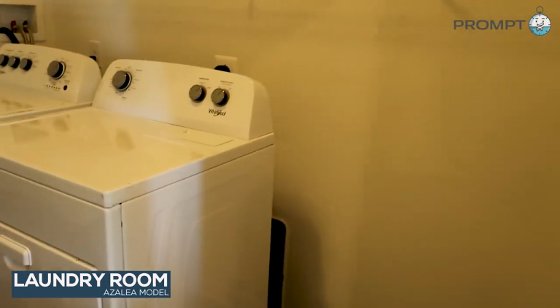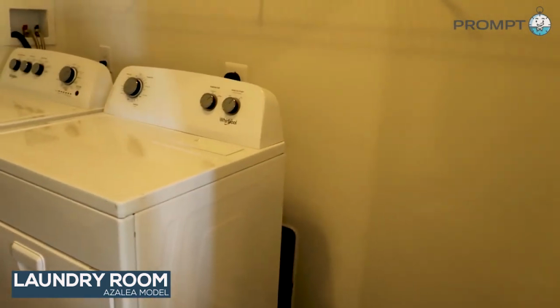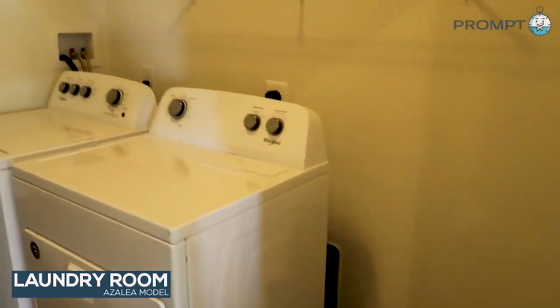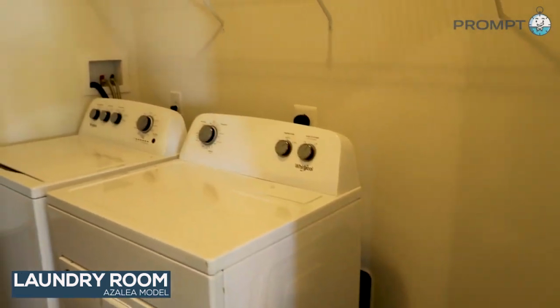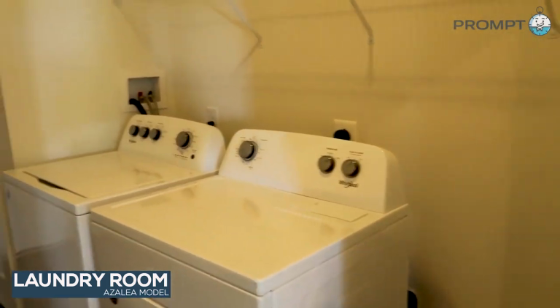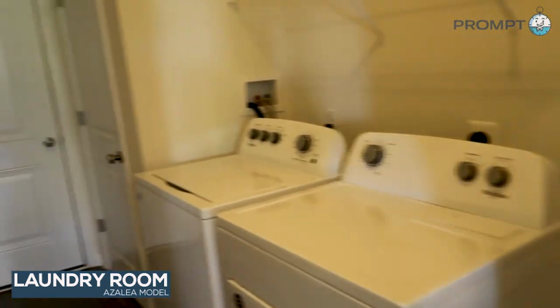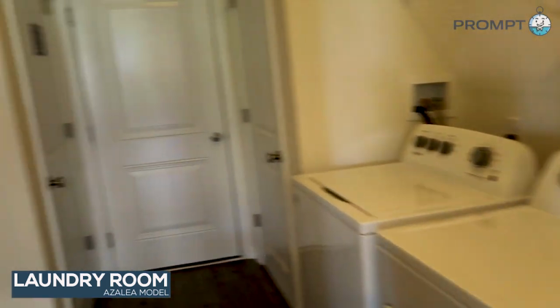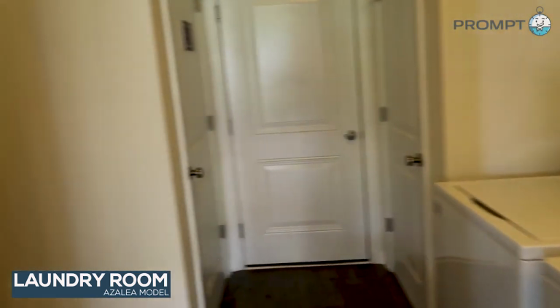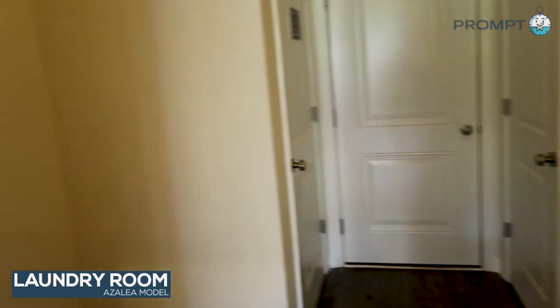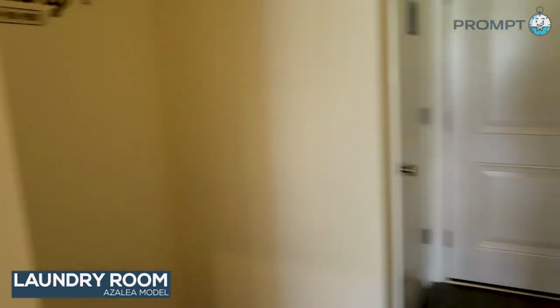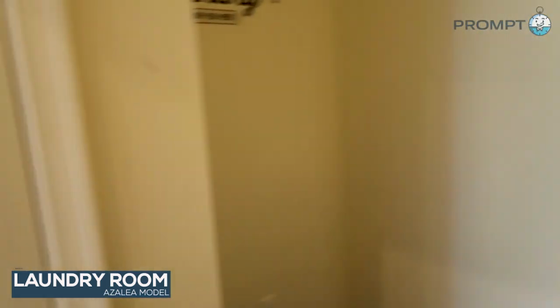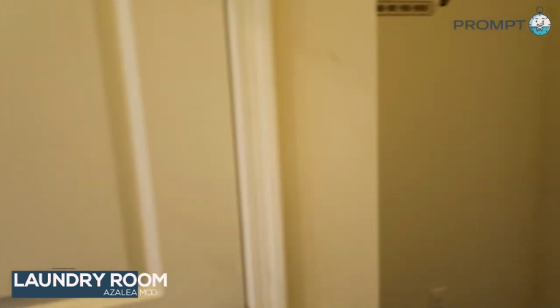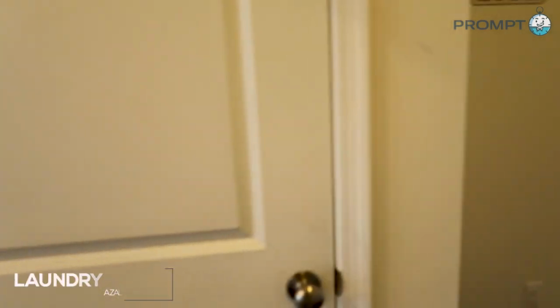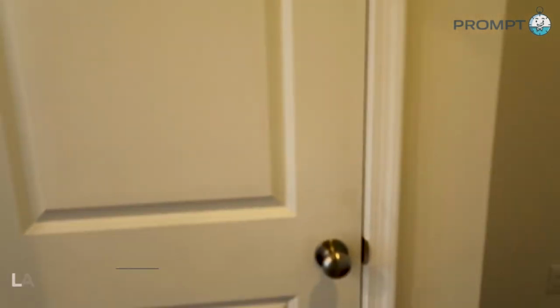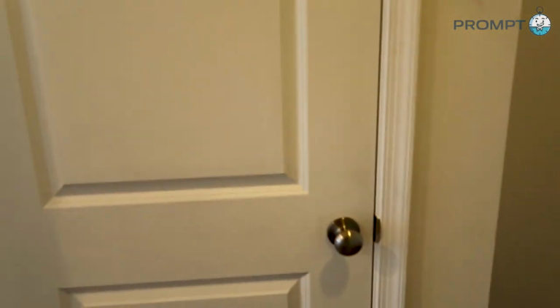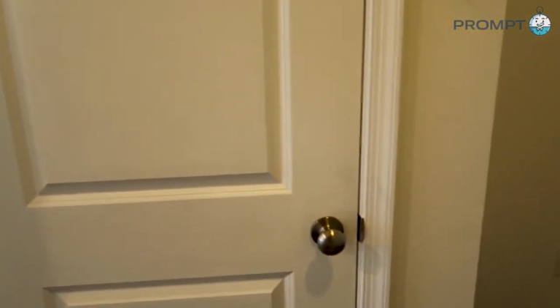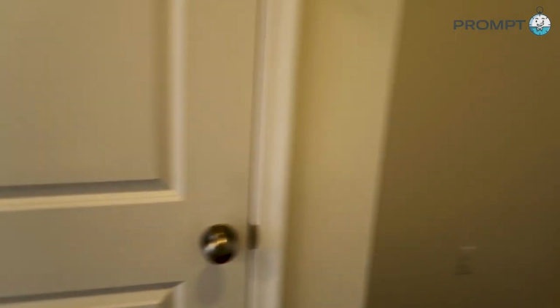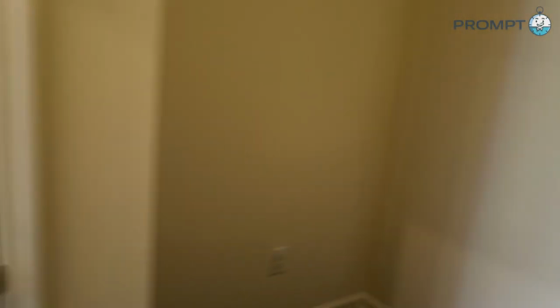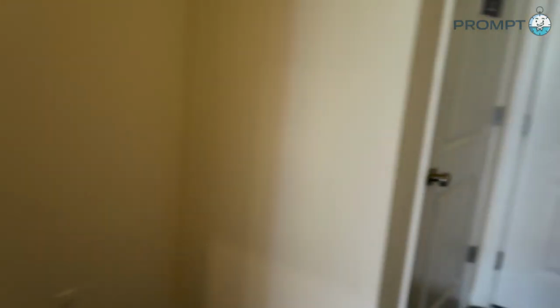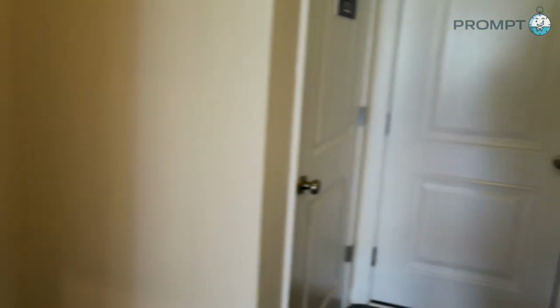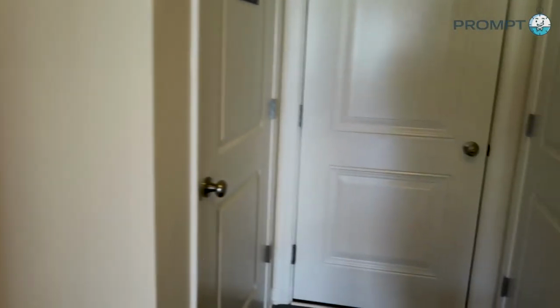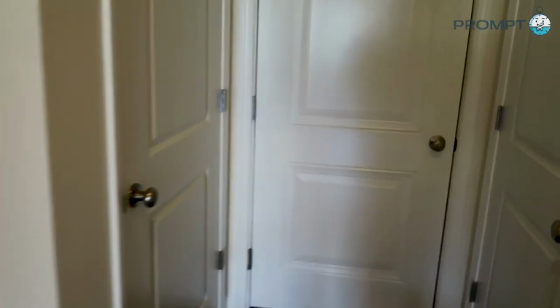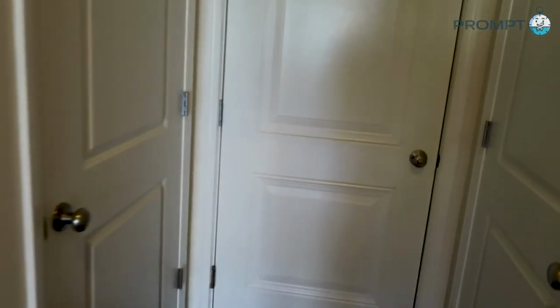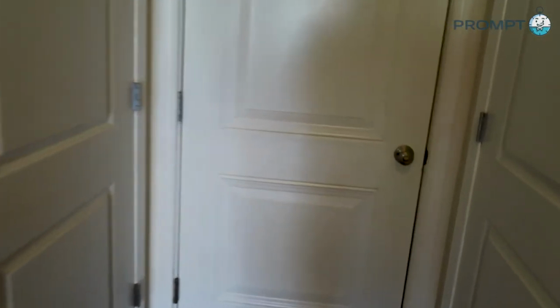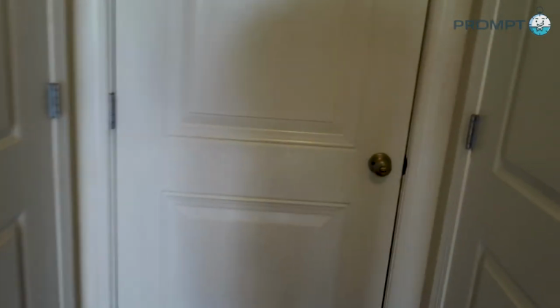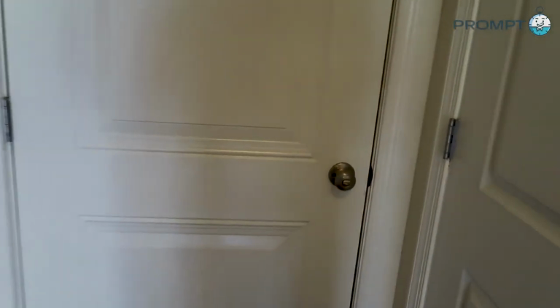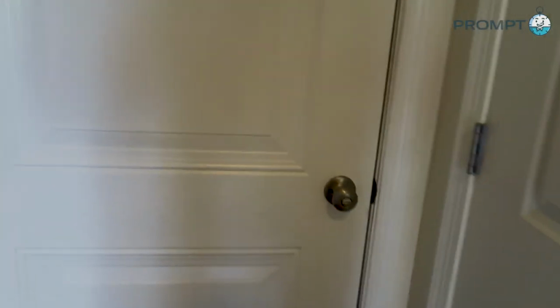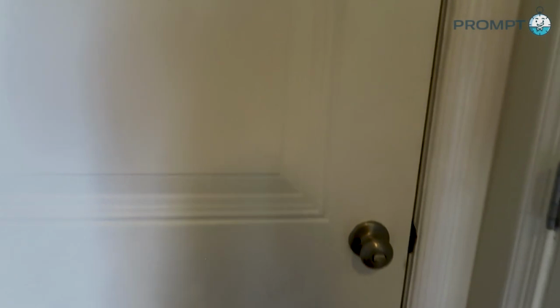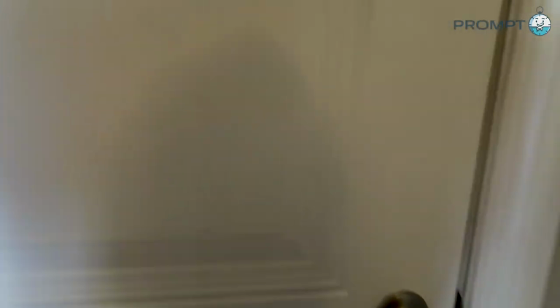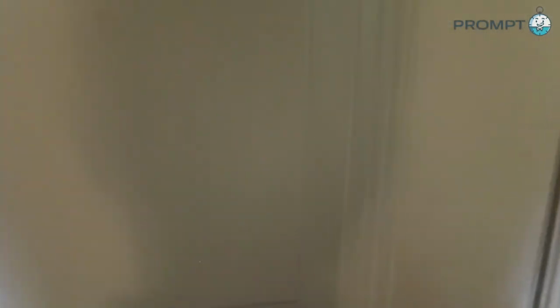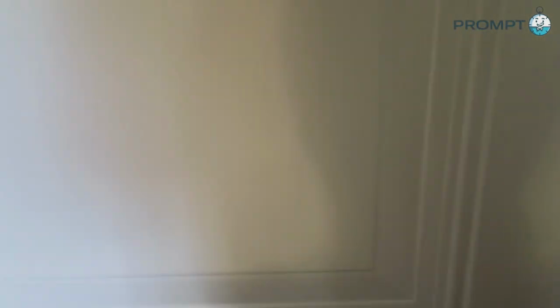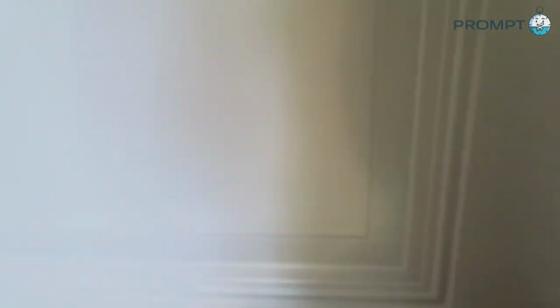And we'll go right through to the laundry room here. This really is a huge laundry room — you have a lot of space here. They actually have closets or pantry on this side, and closet space right here.